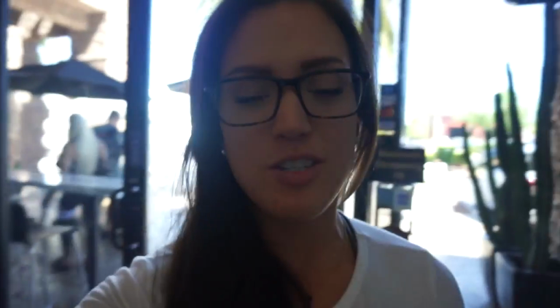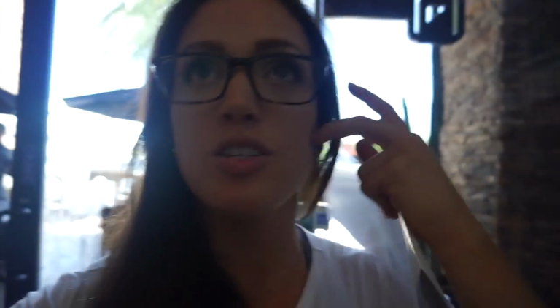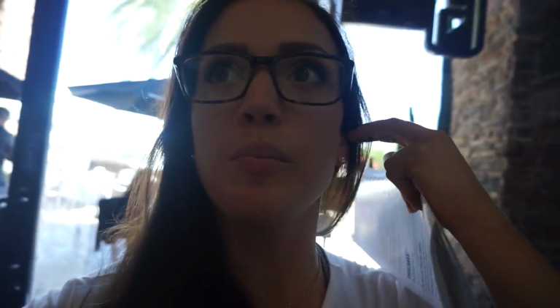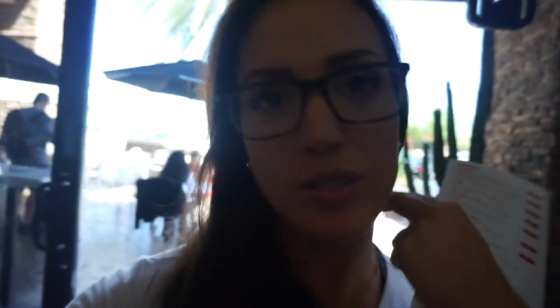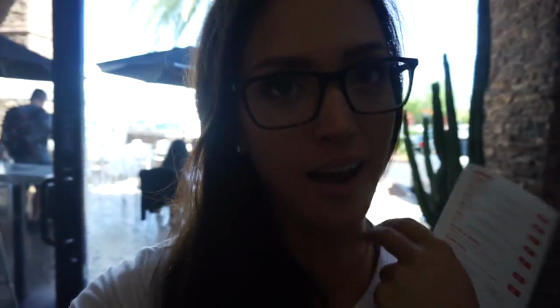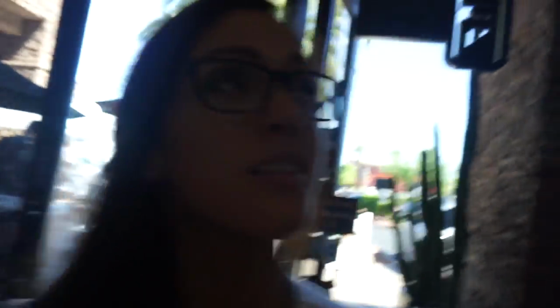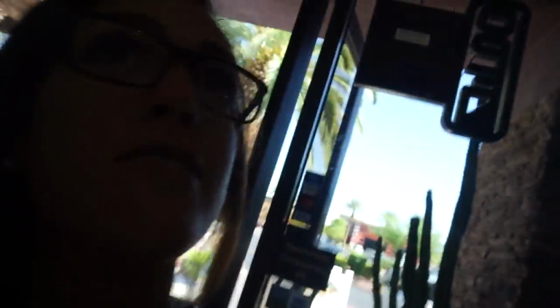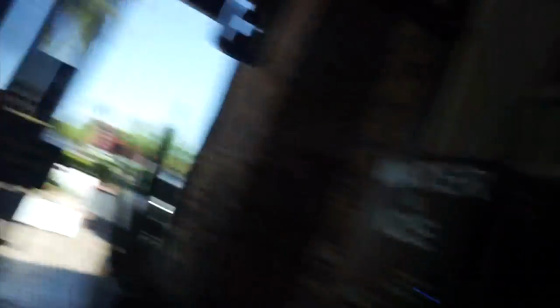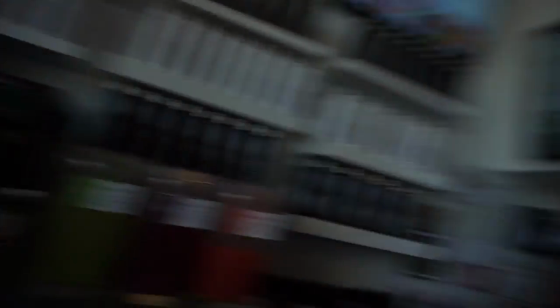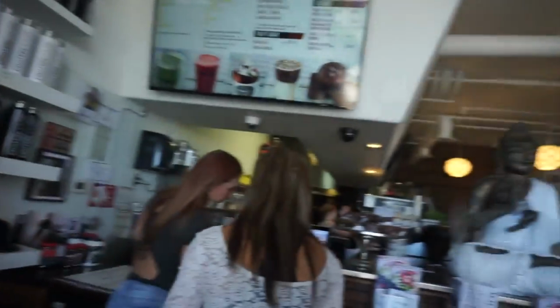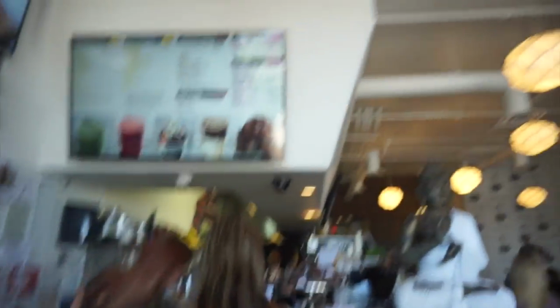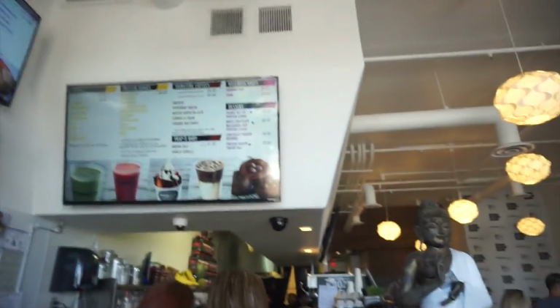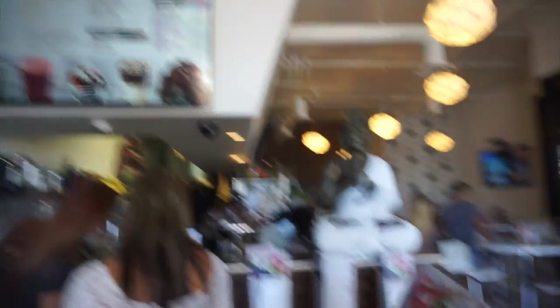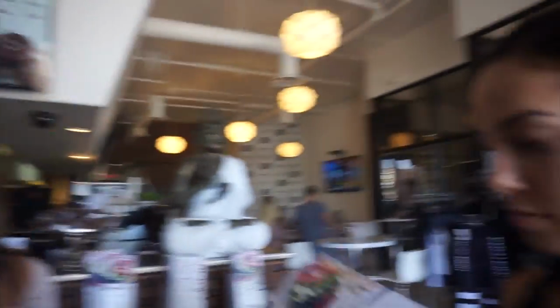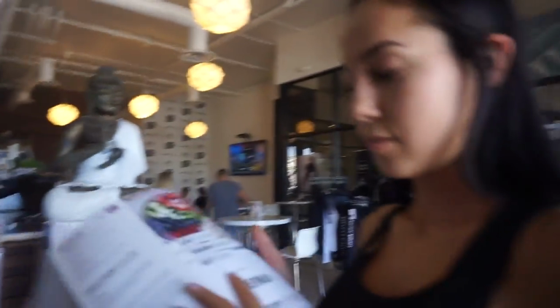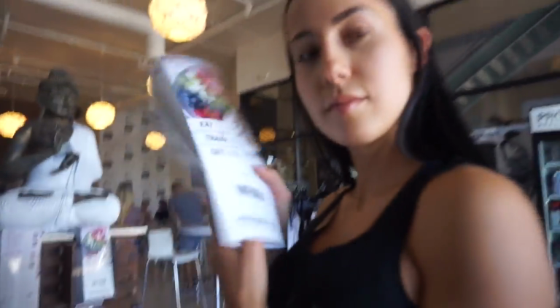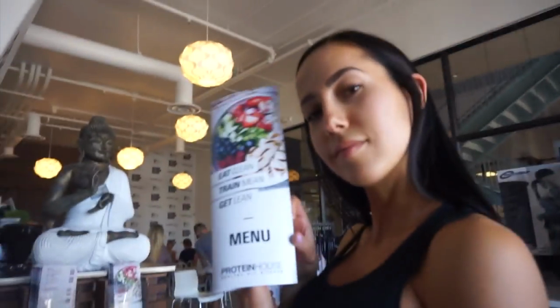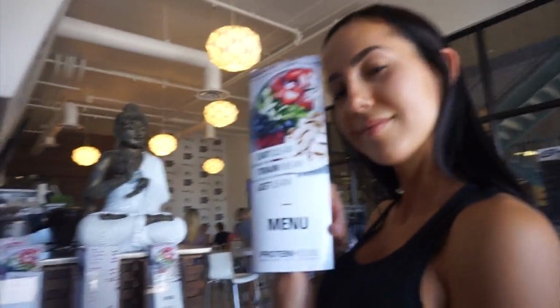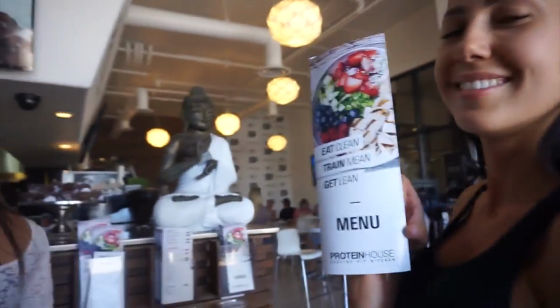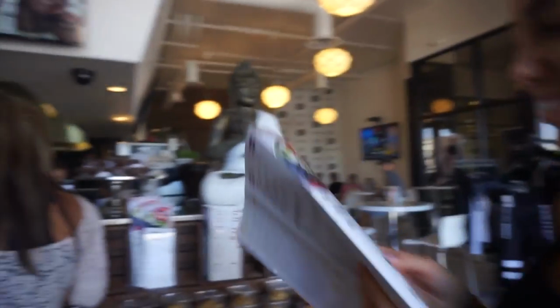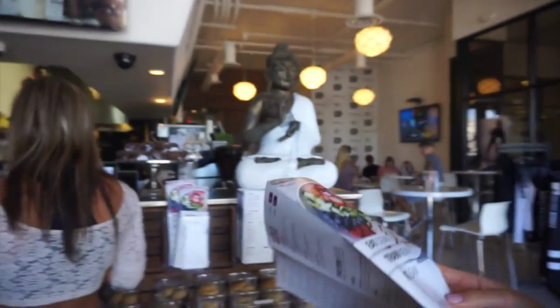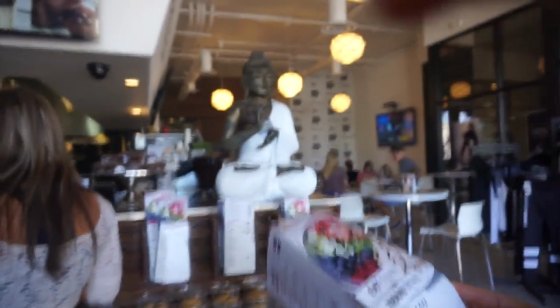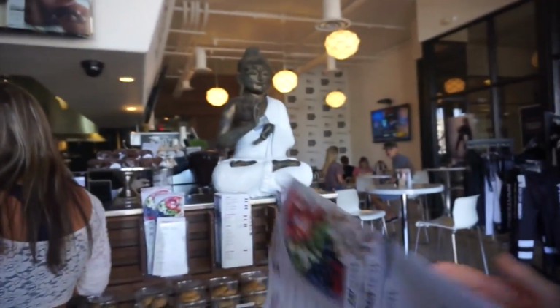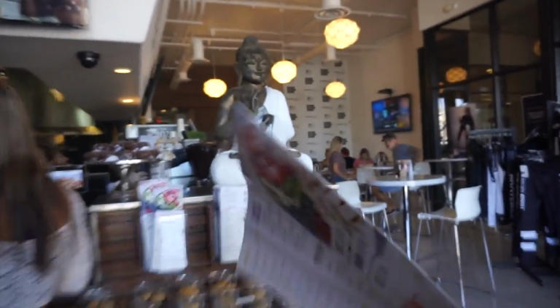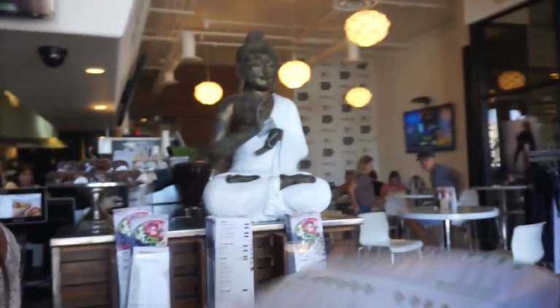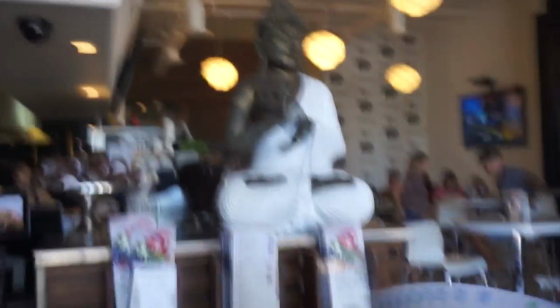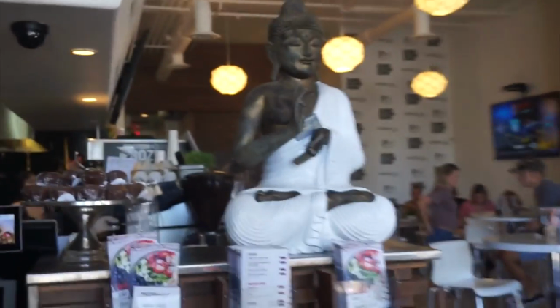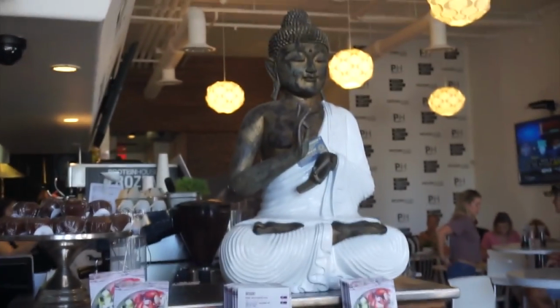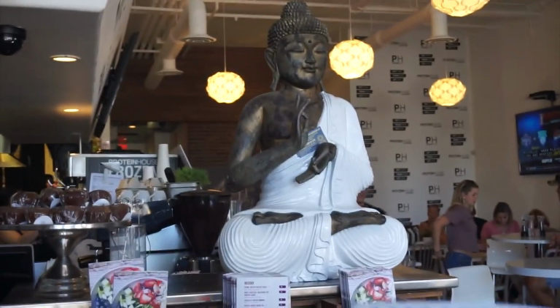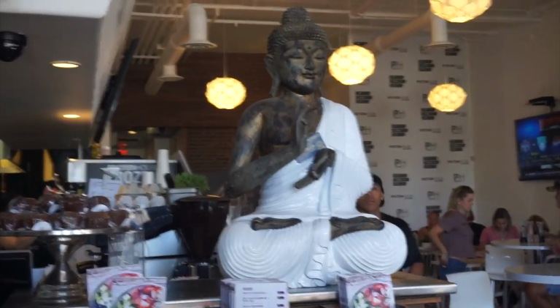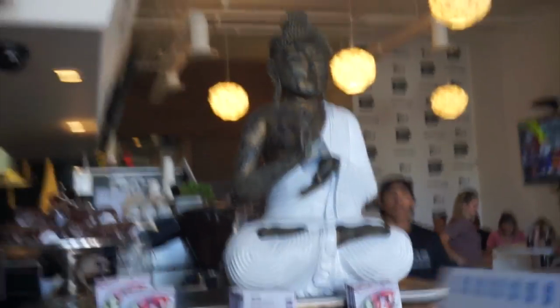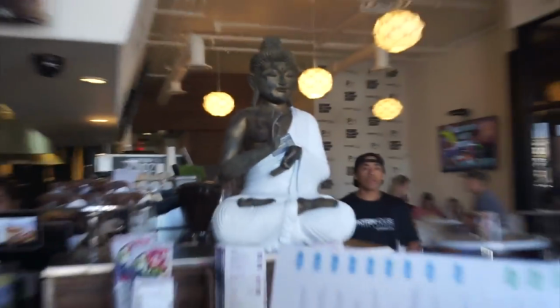We just got to the Protein House. It's my first time being here — I've heard a bunch of stuff about it. Randy recommended it. And how cute is that Buddha? We just appreciate it. I want that in my house.